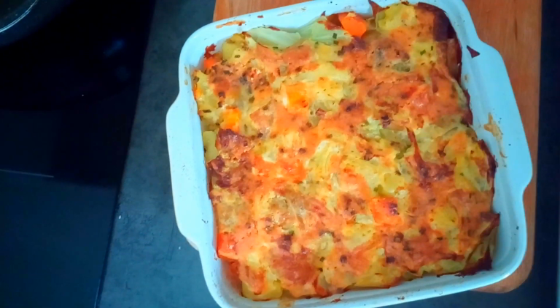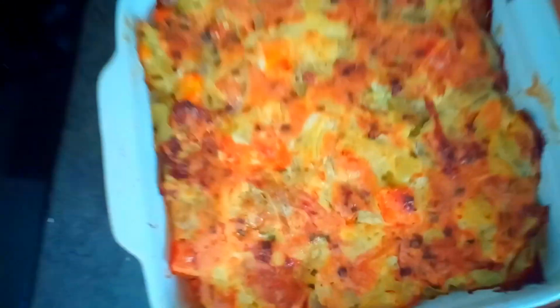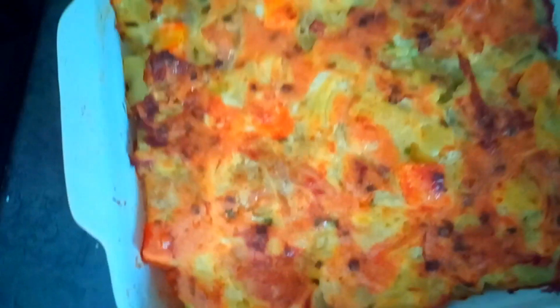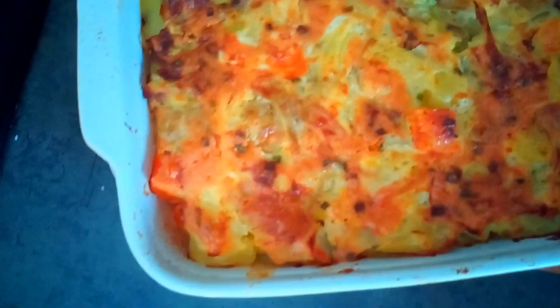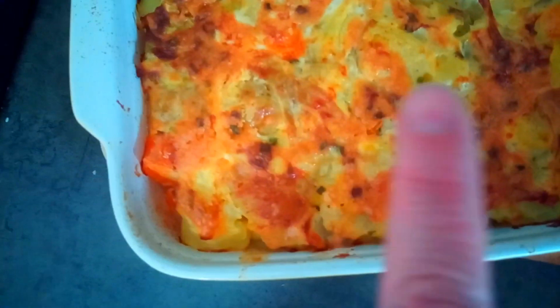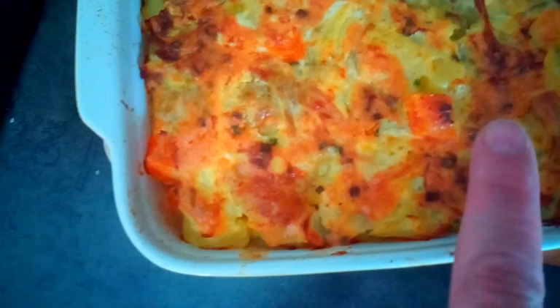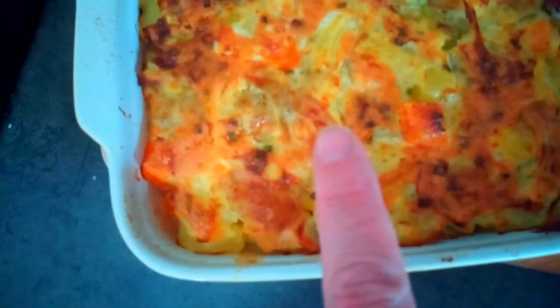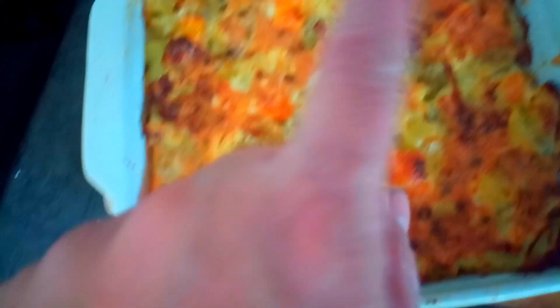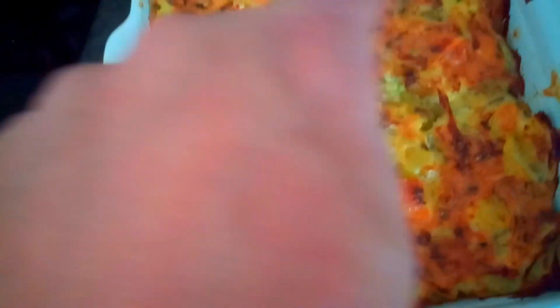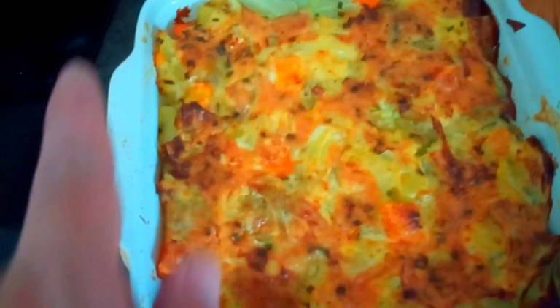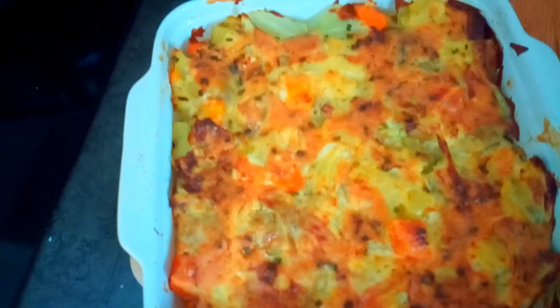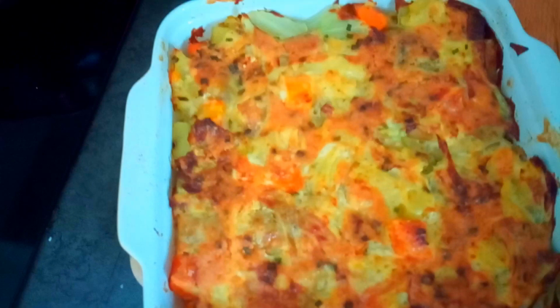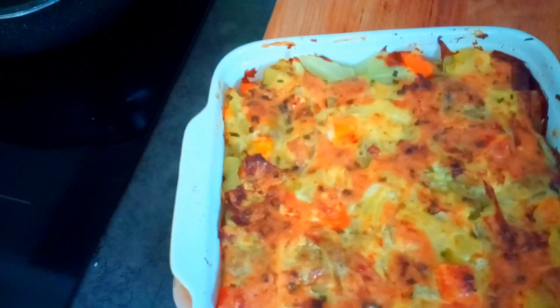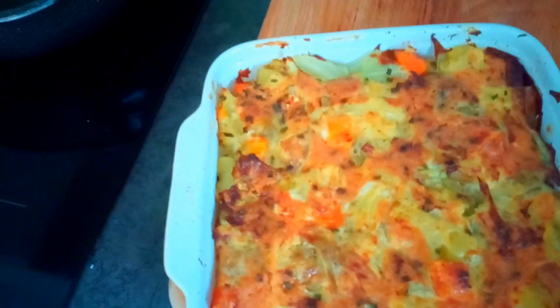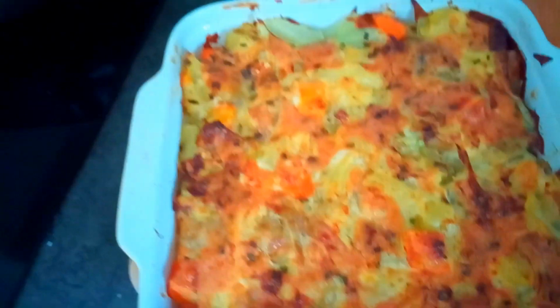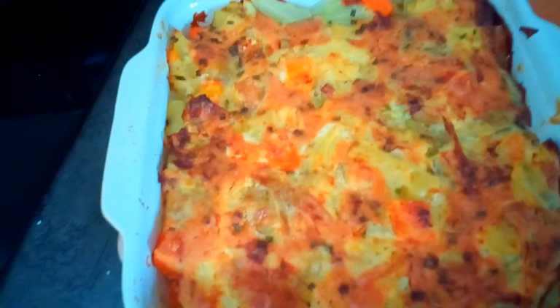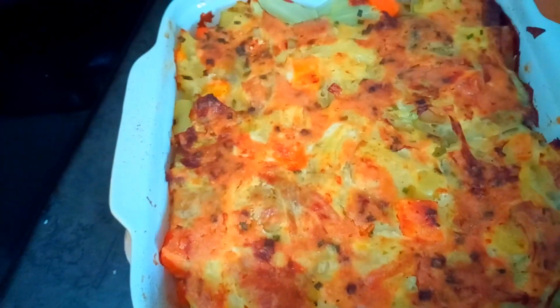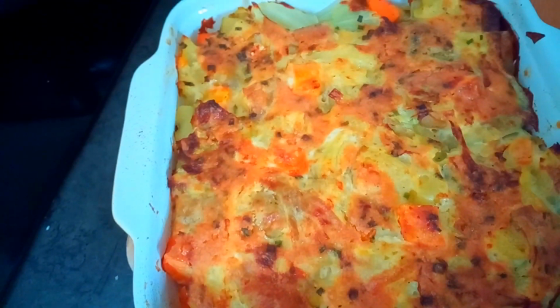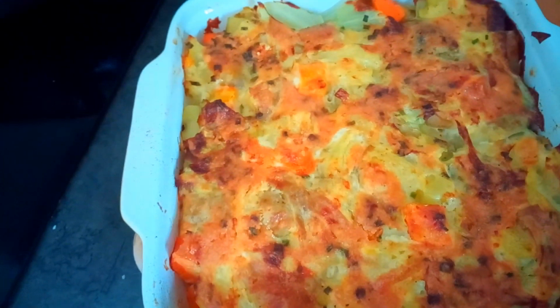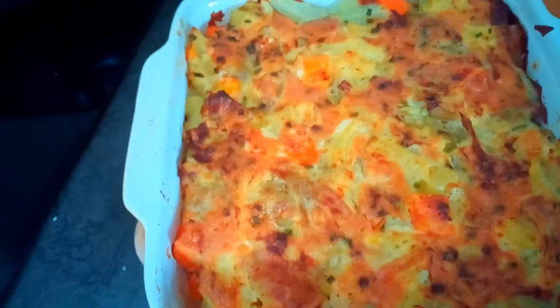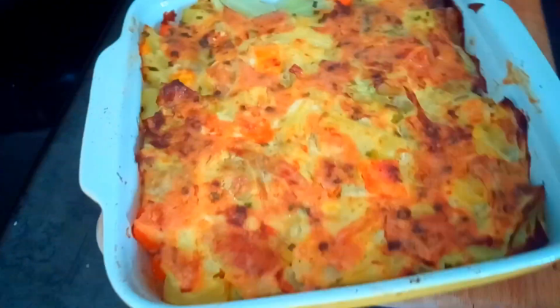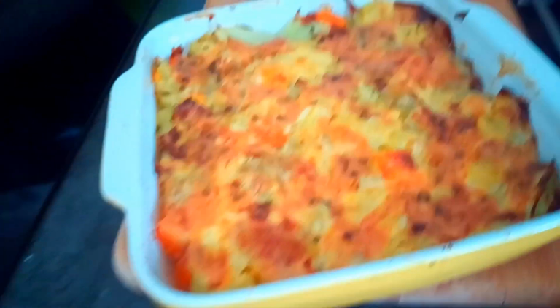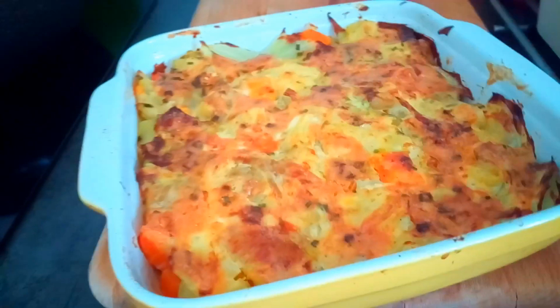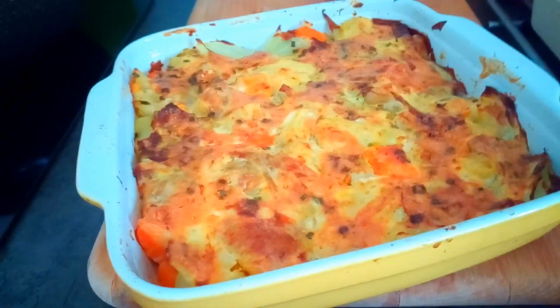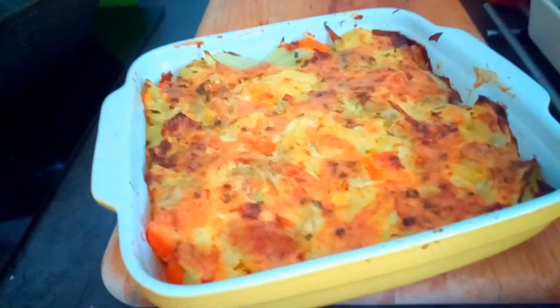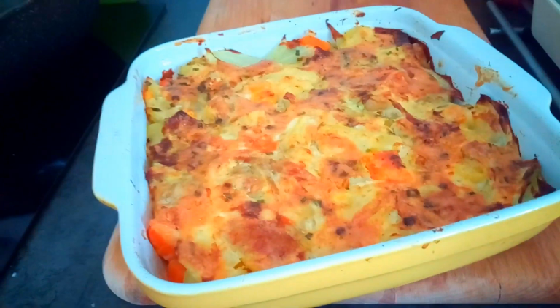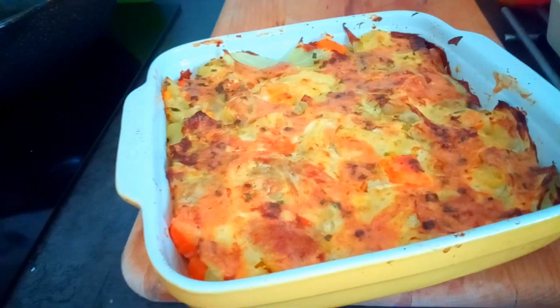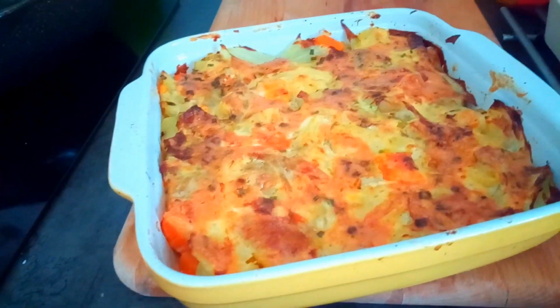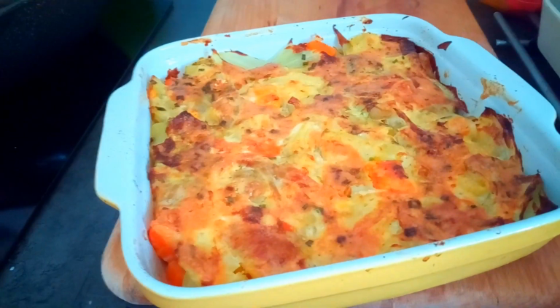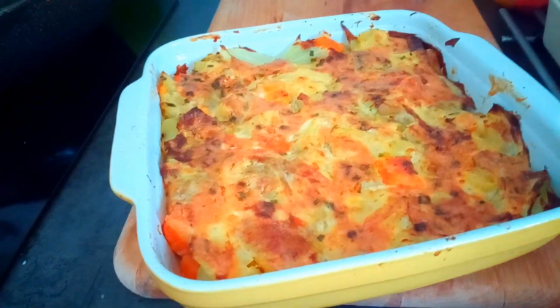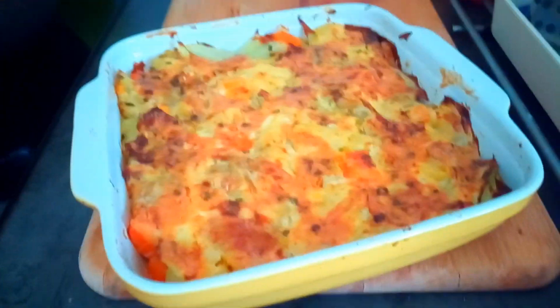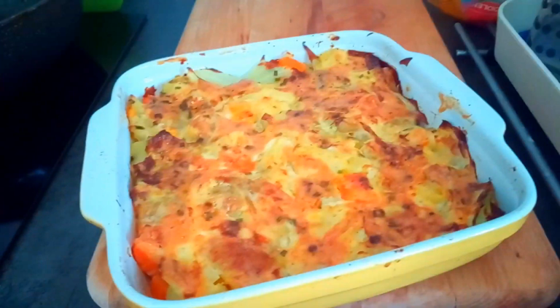So it's carrot, spices, and the neck, and some Parmesan cheese — and that's it.